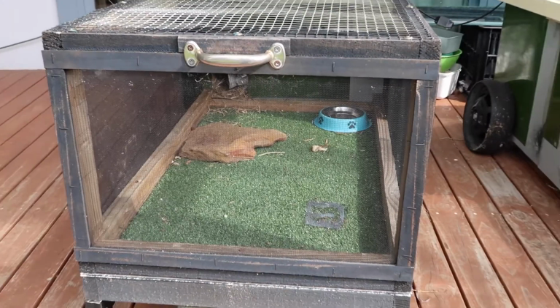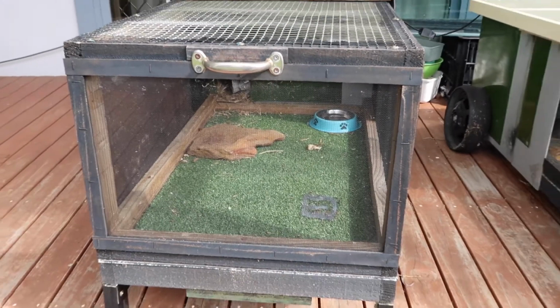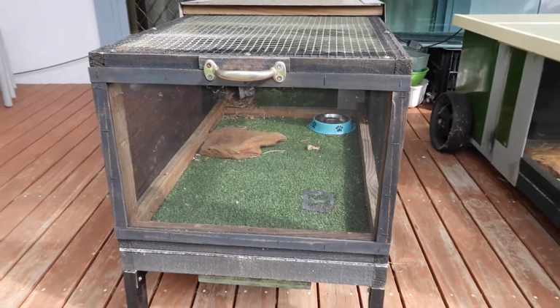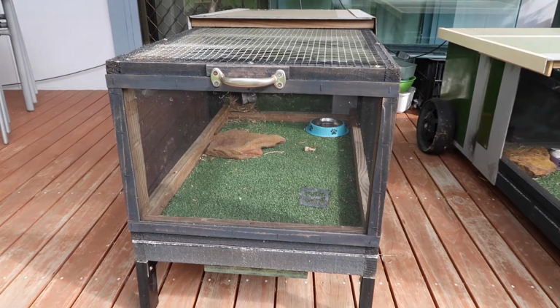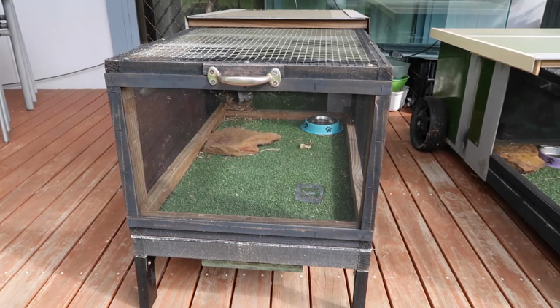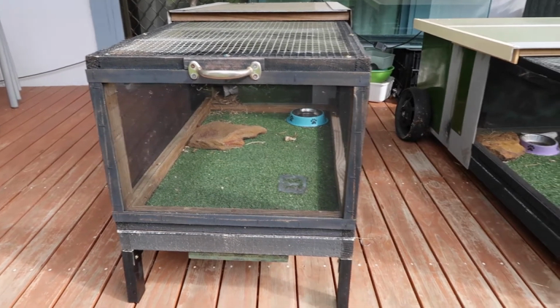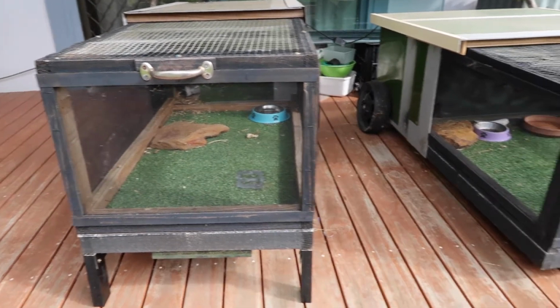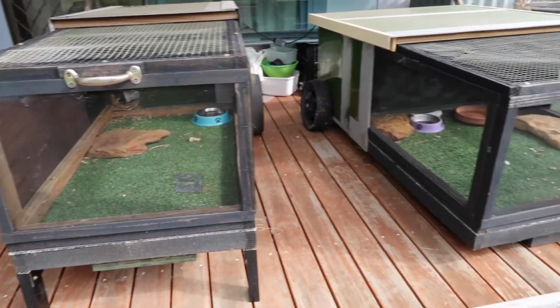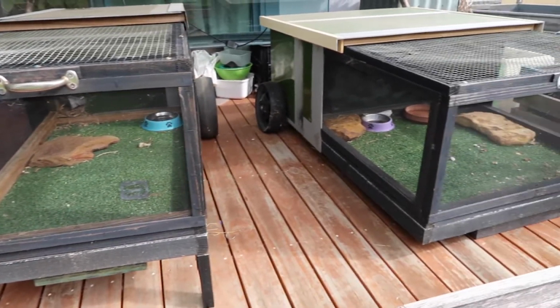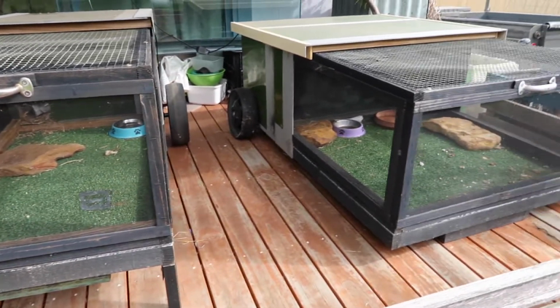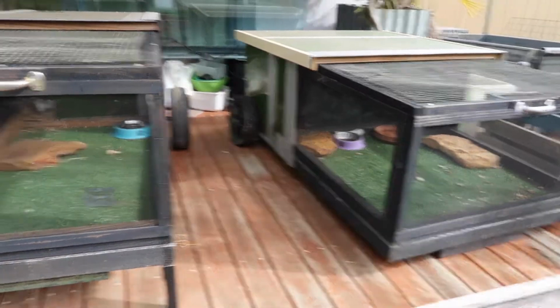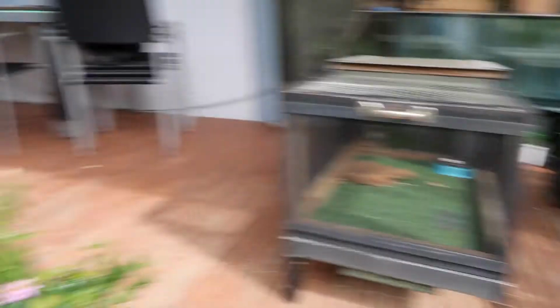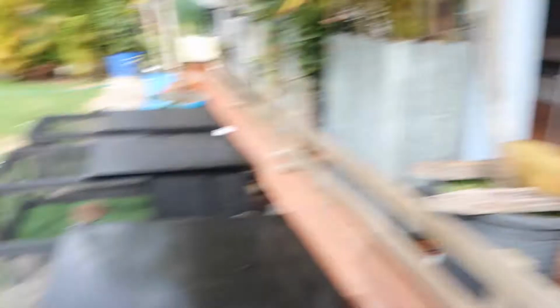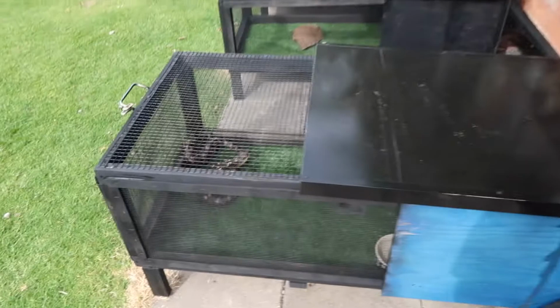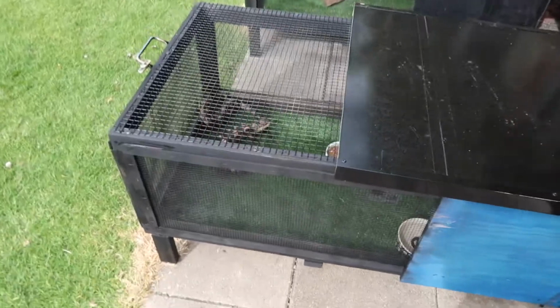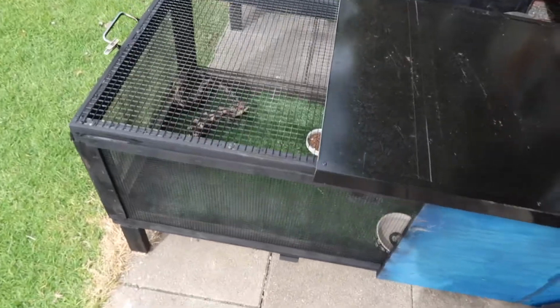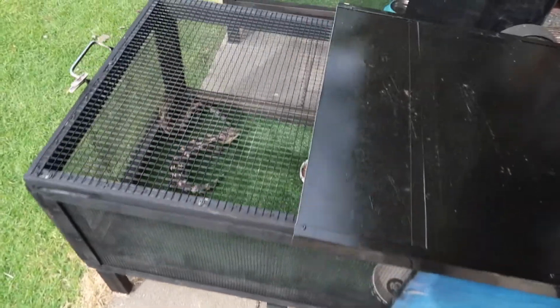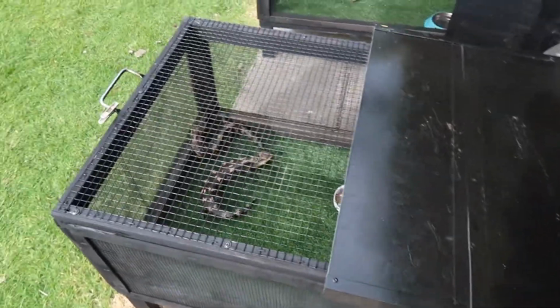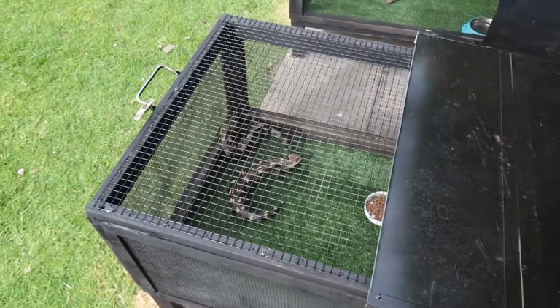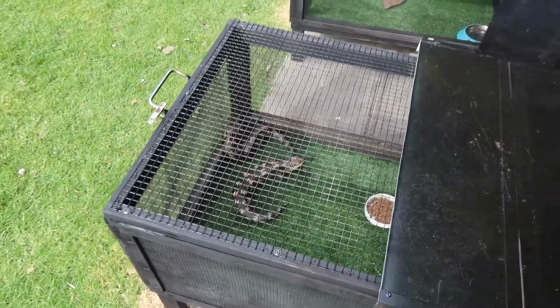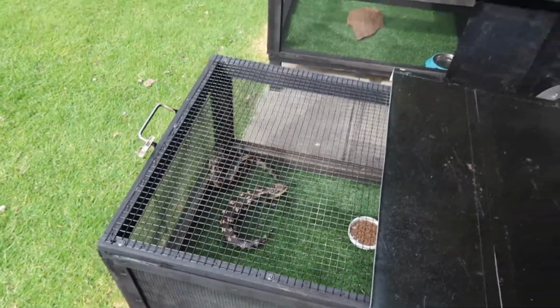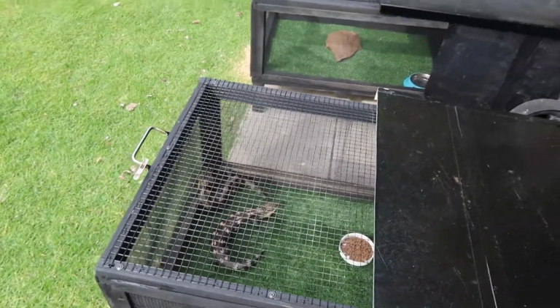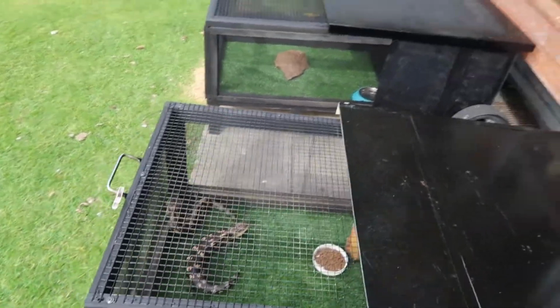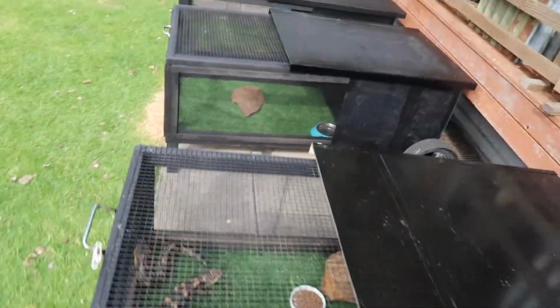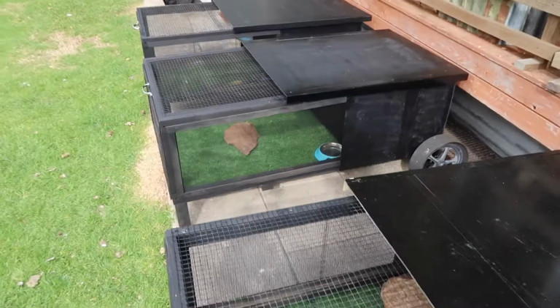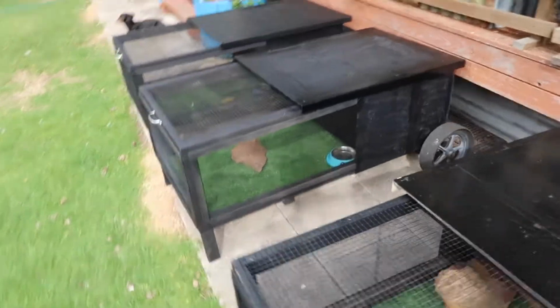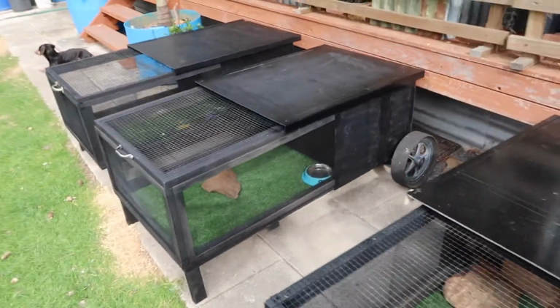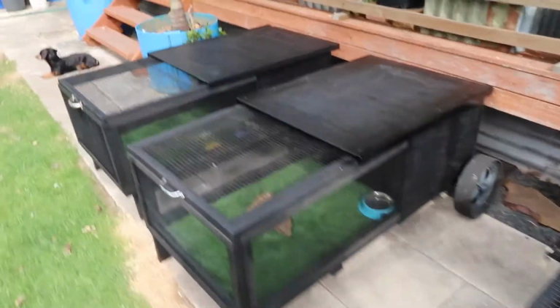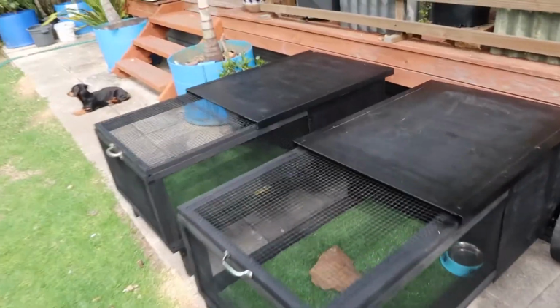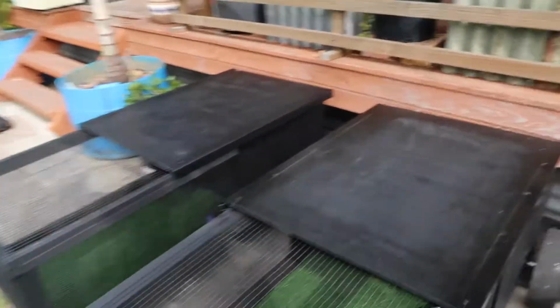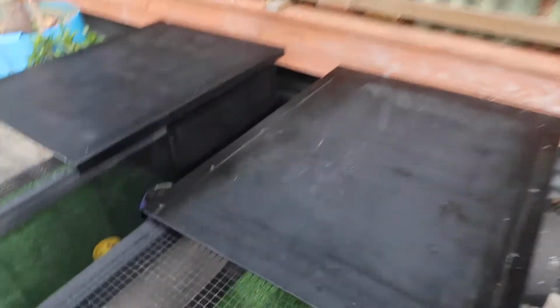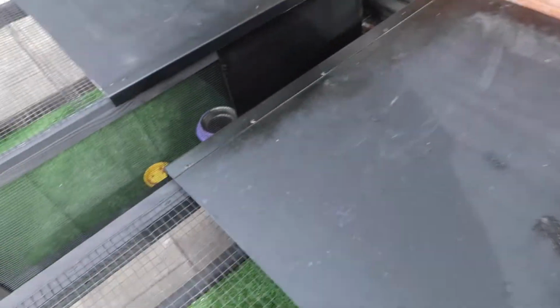Everything's going pretty good. All the blueys are starting to wake up from brumation because the weather's warming up. The blotchies have been out for a while, so they're doing good. And the Easterns should start breeding soon hopefully.